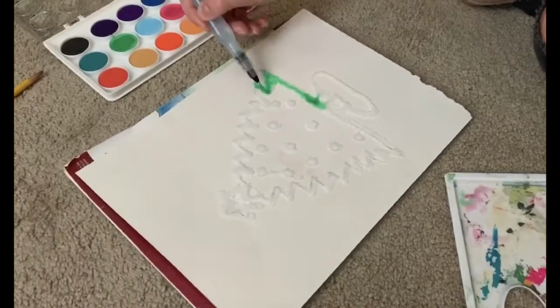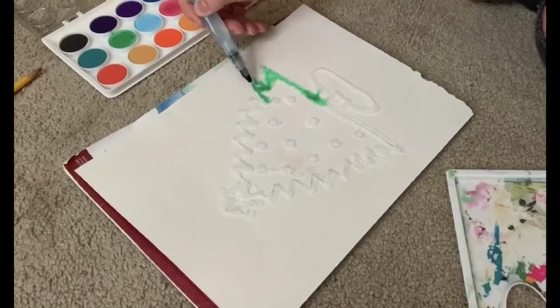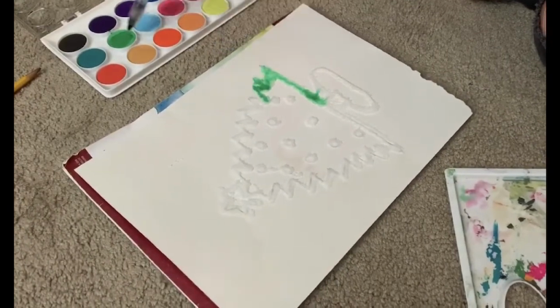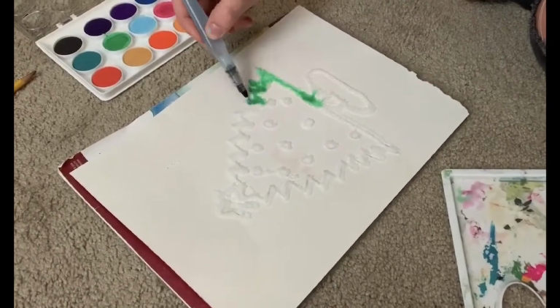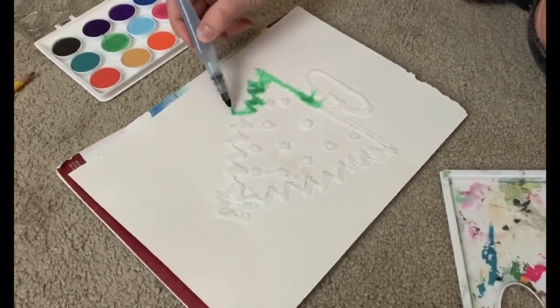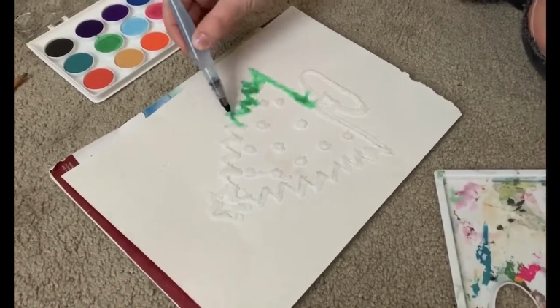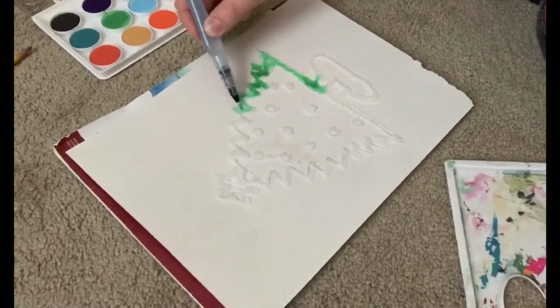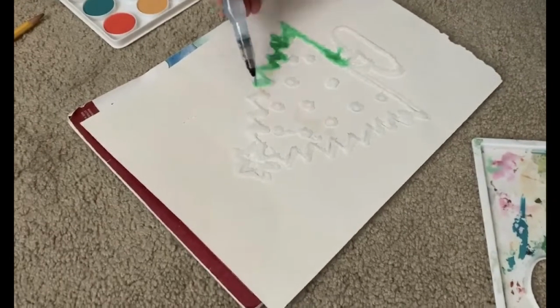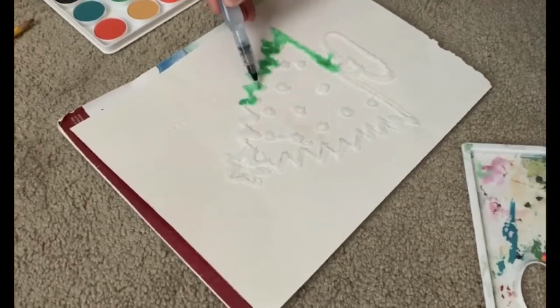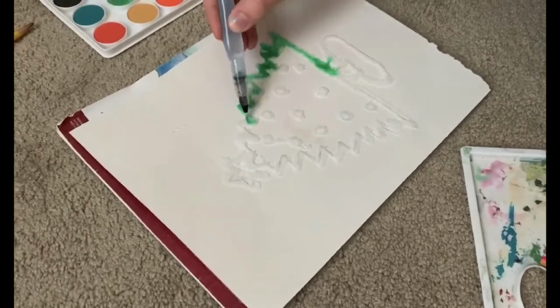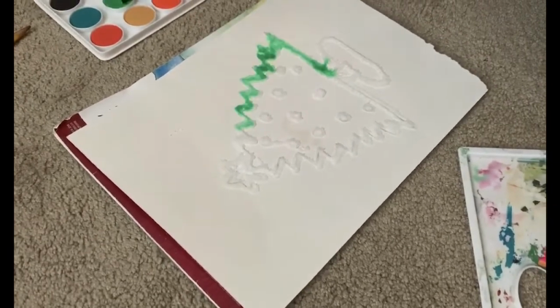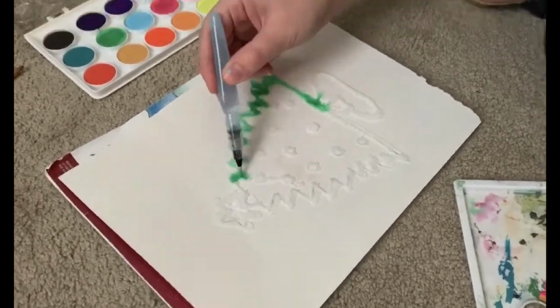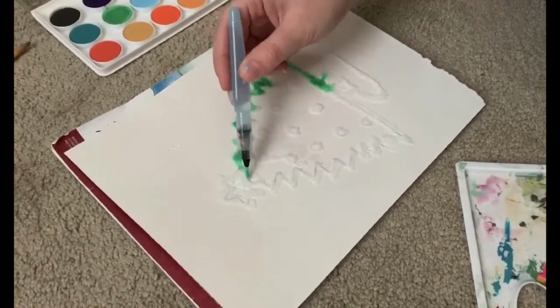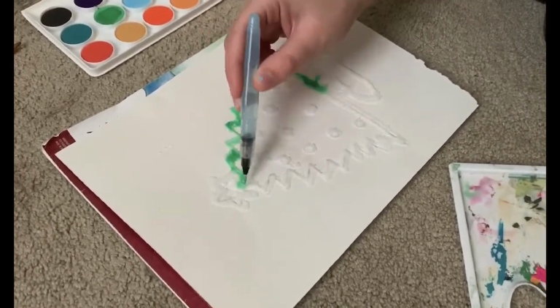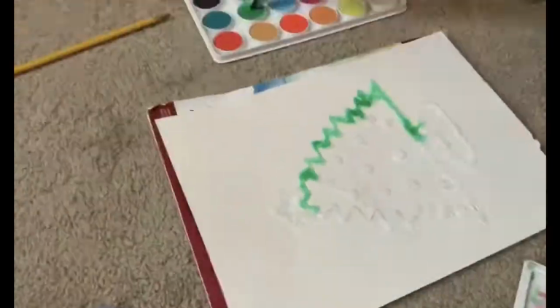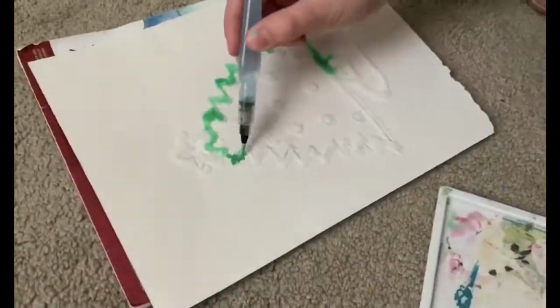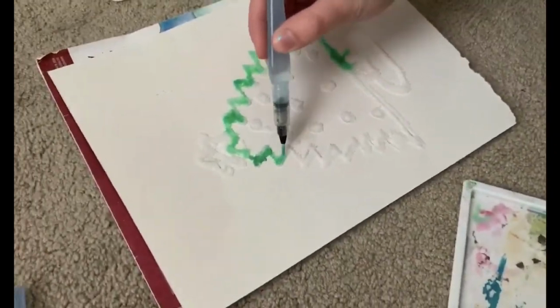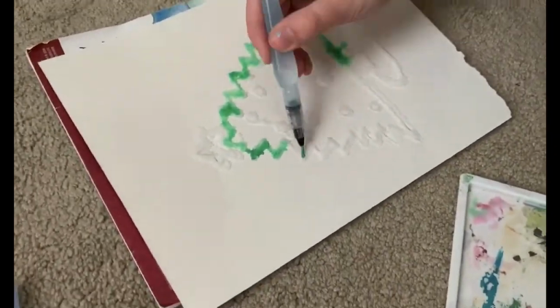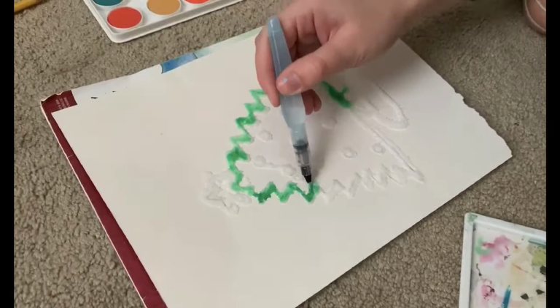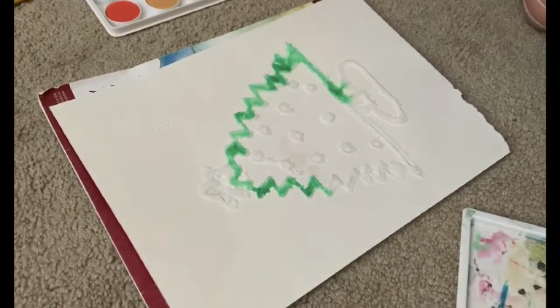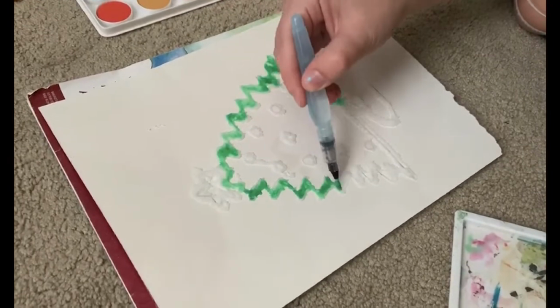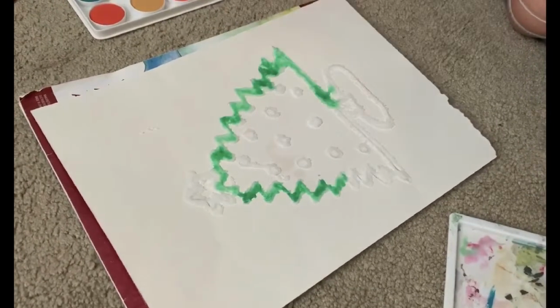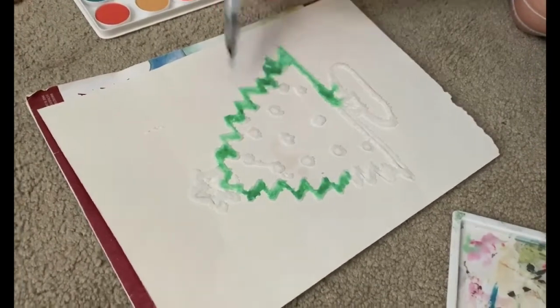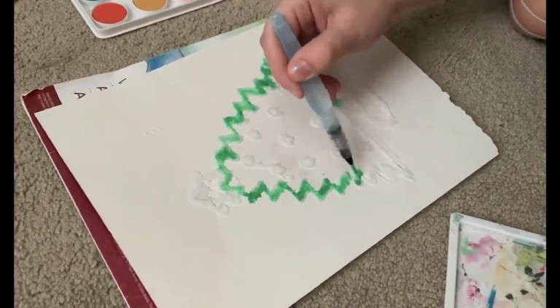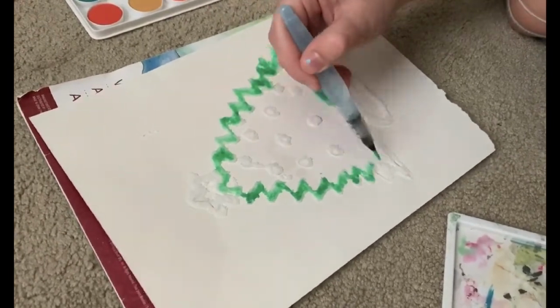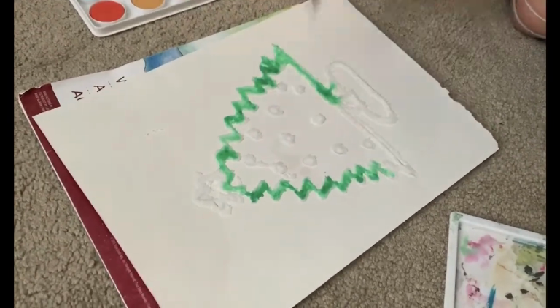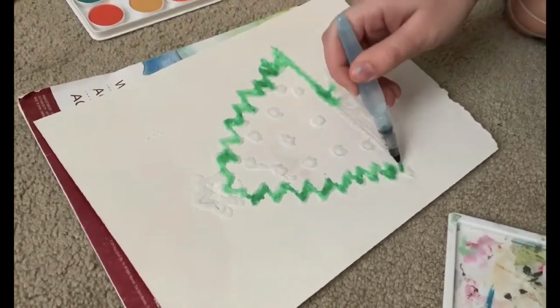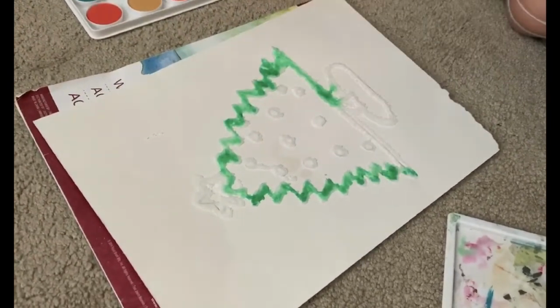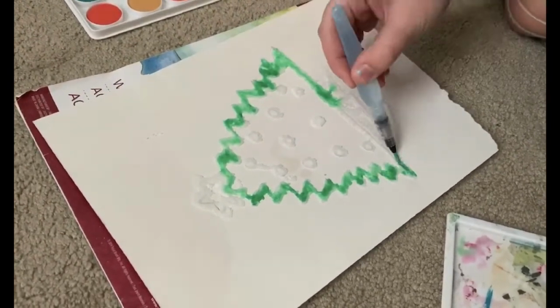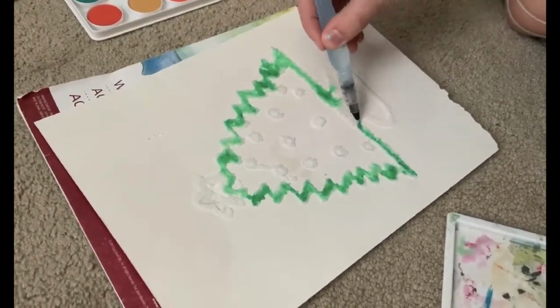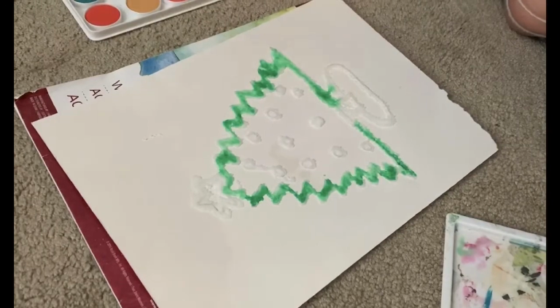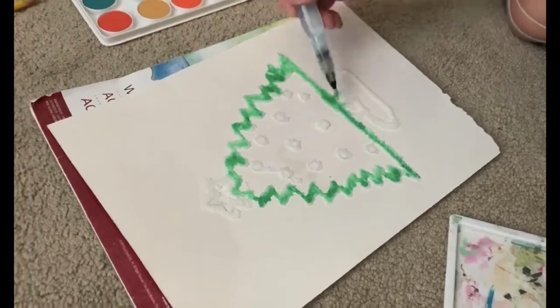When choosing your watercolors, have fun with the color combinations you choose. There is no right or wrong way to design your final product, so be creative. Our final products are quite different, but they are unique and both display the really cool science mentioned earlier.